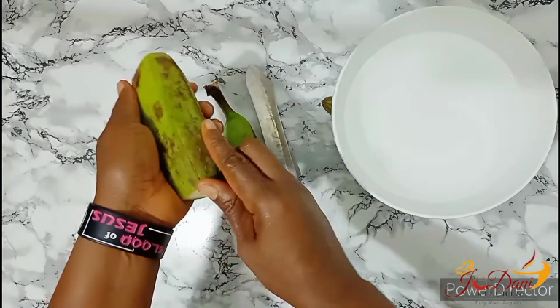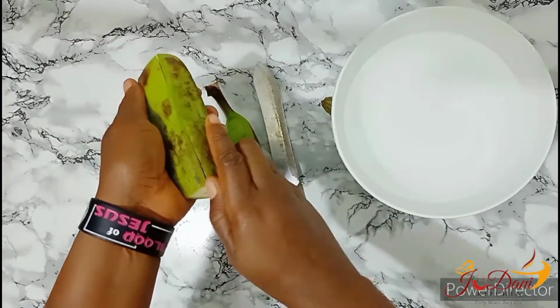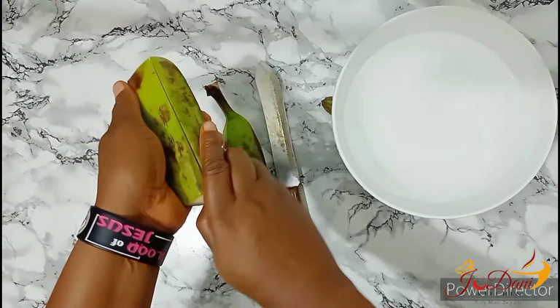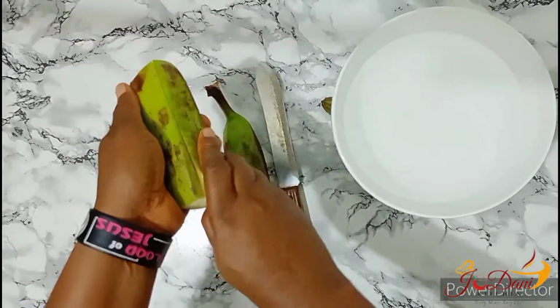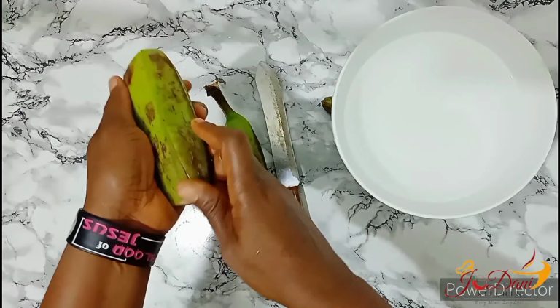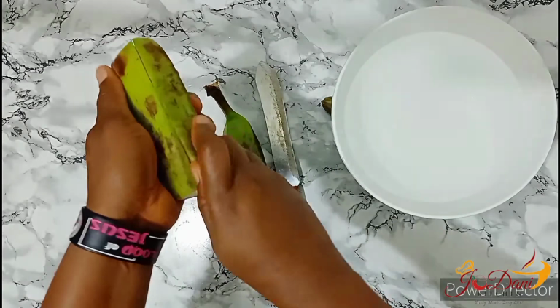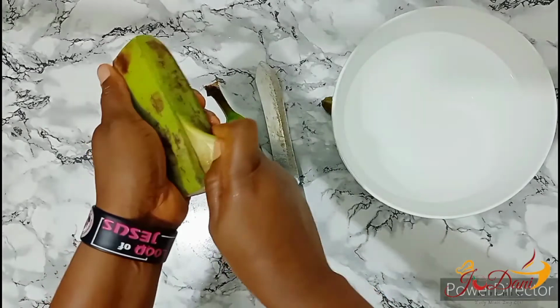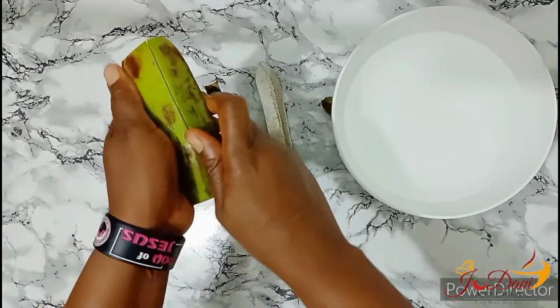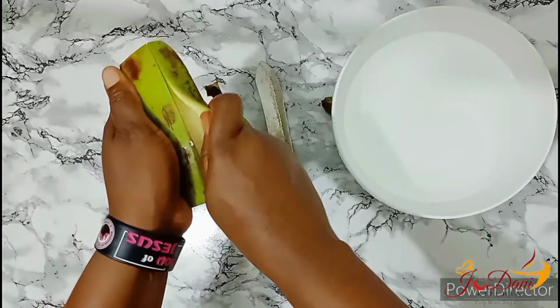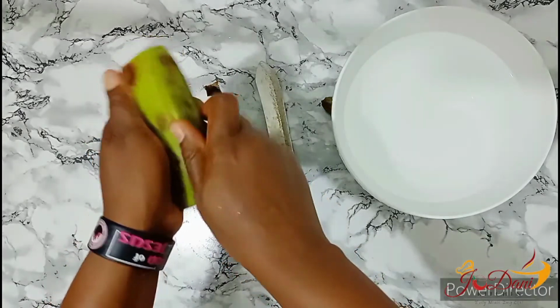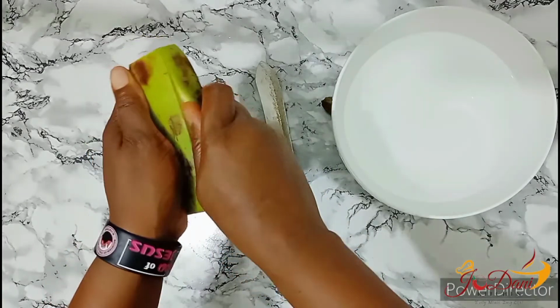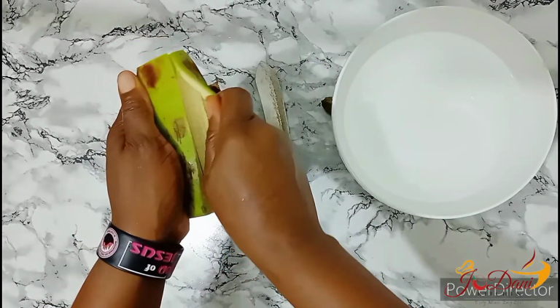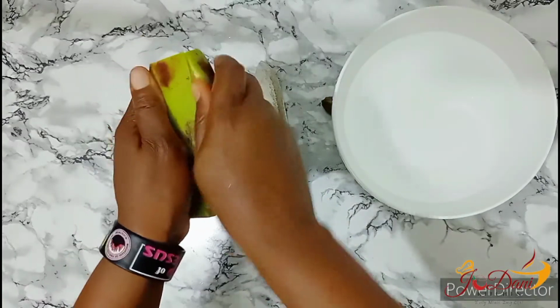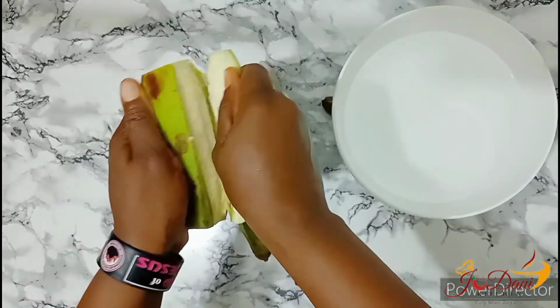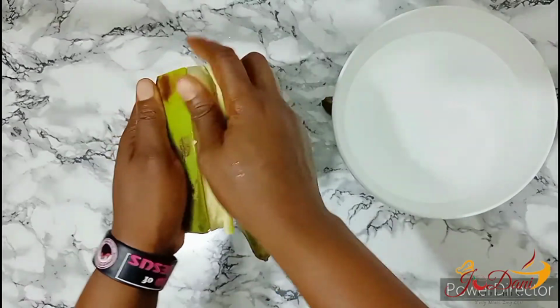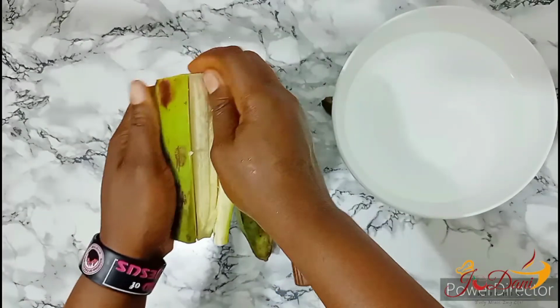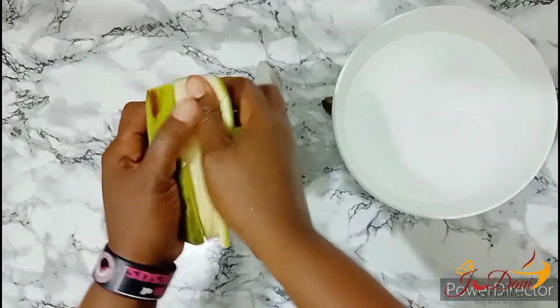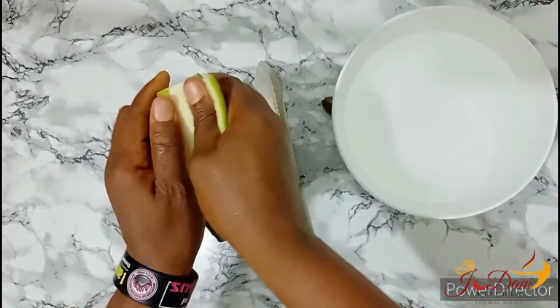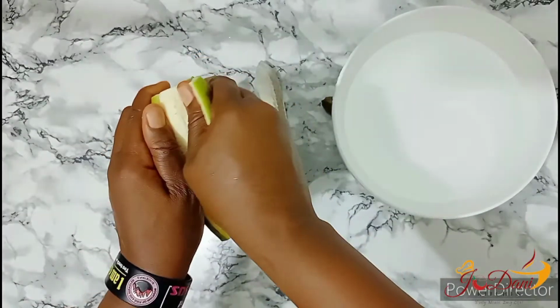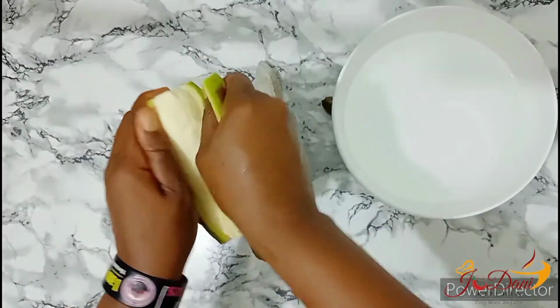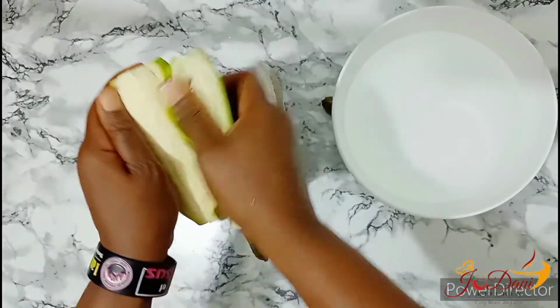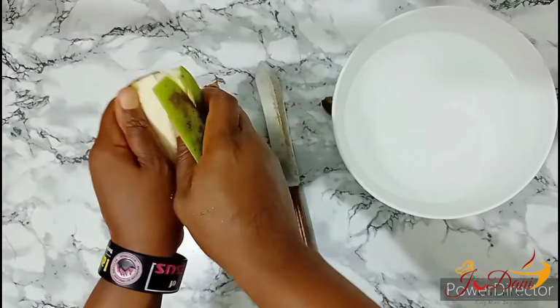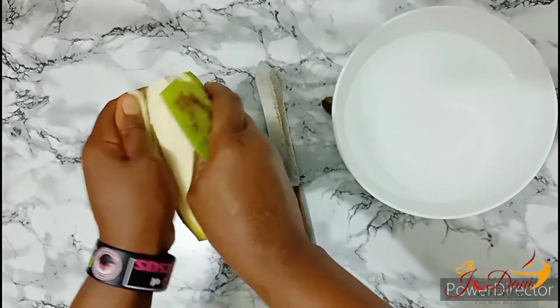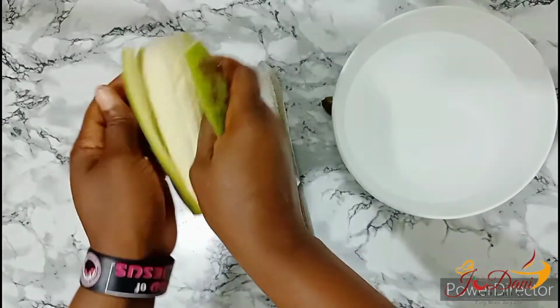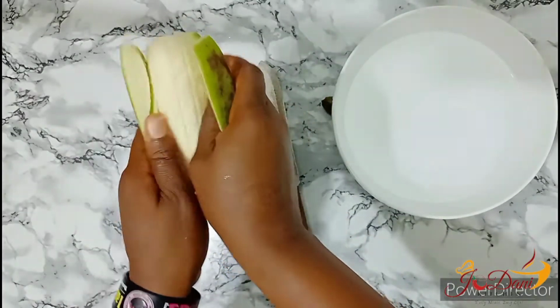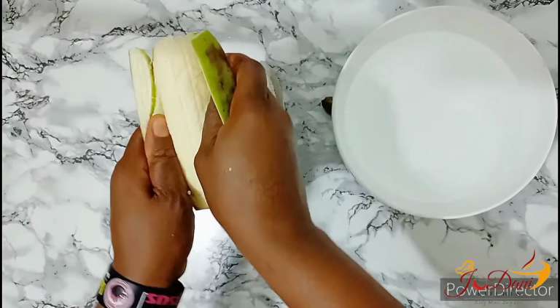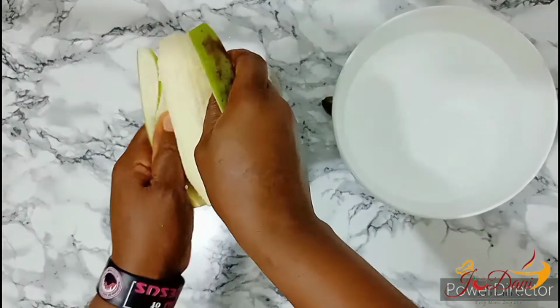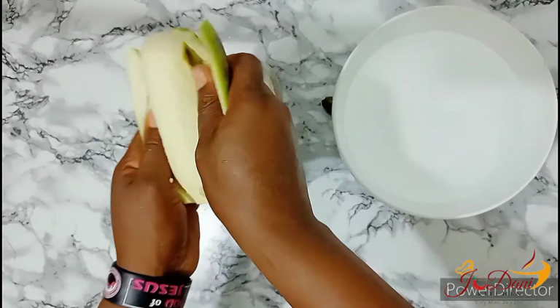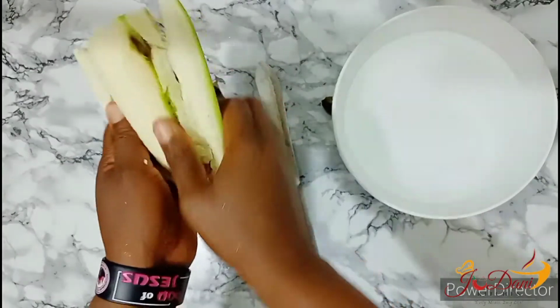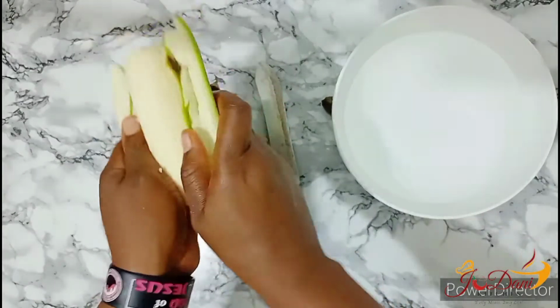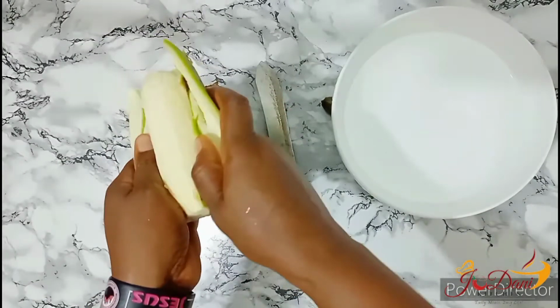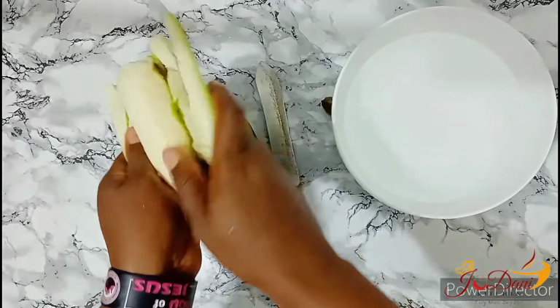To get all these great benefits from plantain, you must know how to cook it right. So today we will be making boiled plantain with vegetable egg sauce.